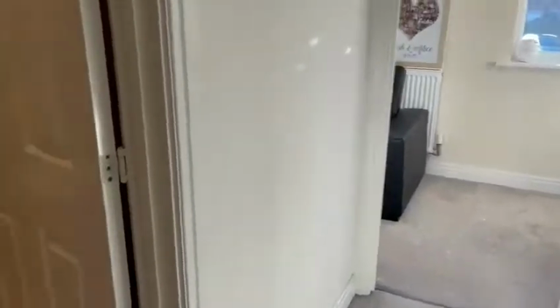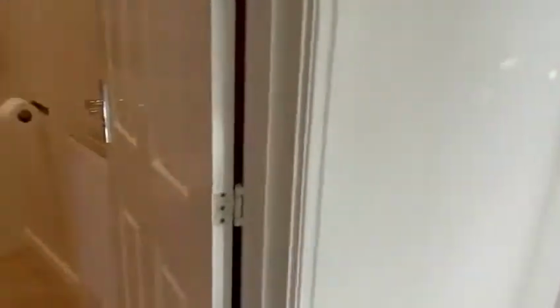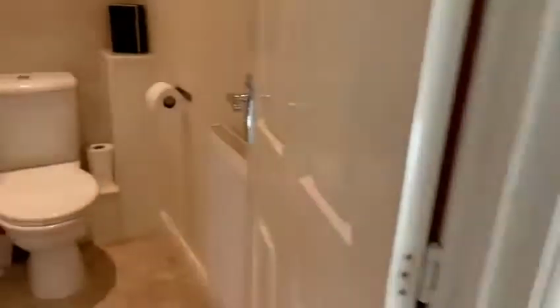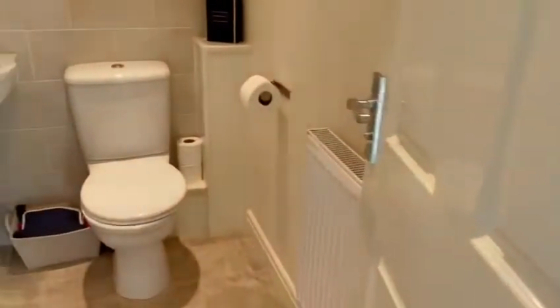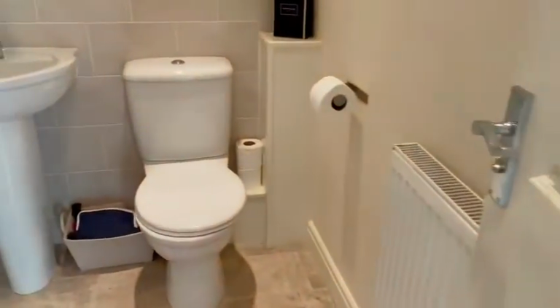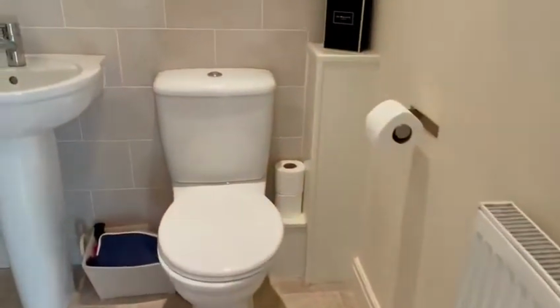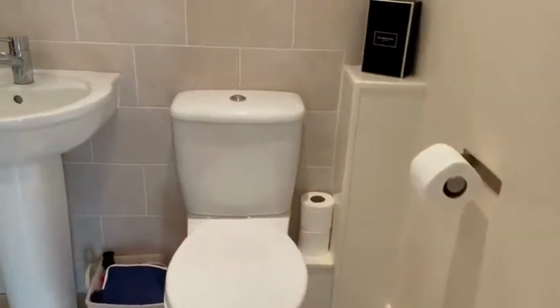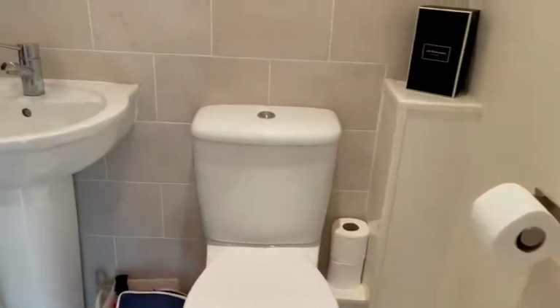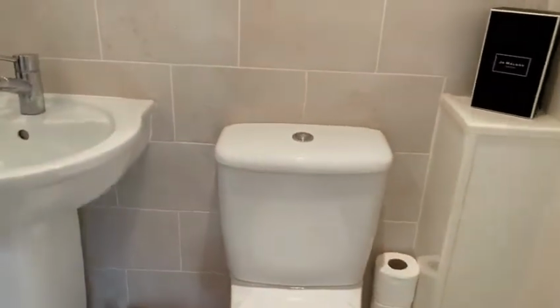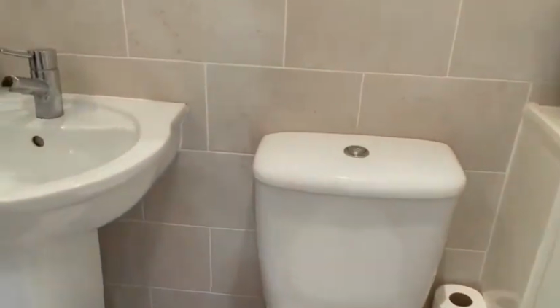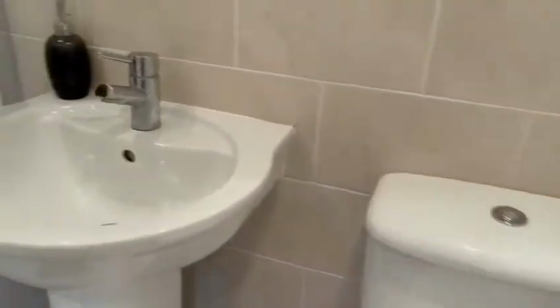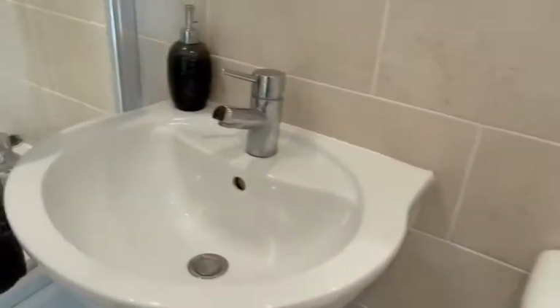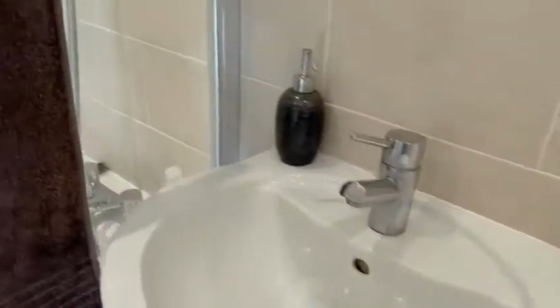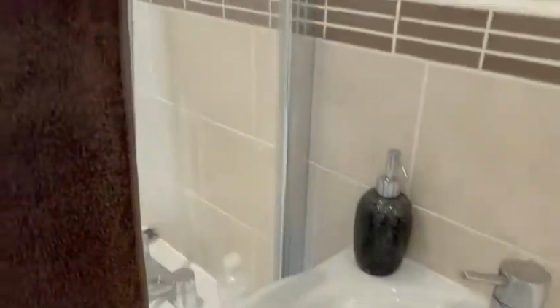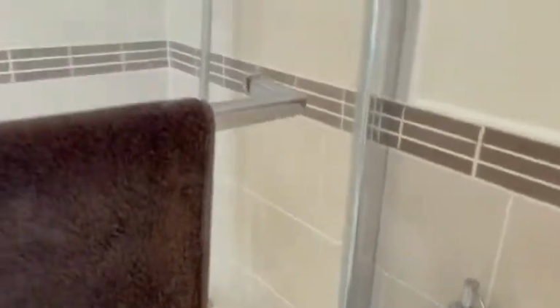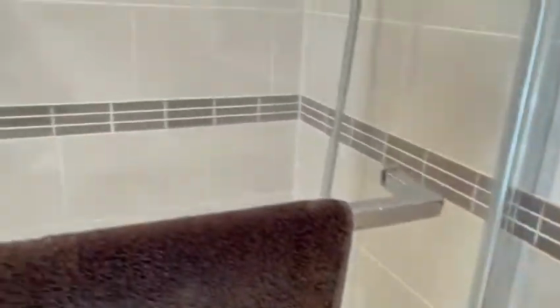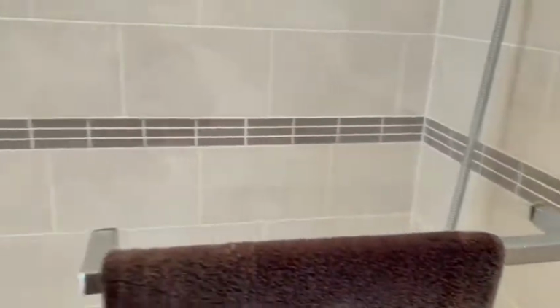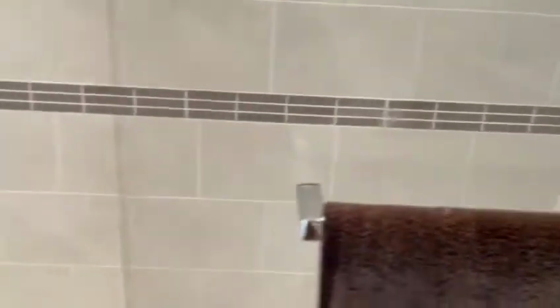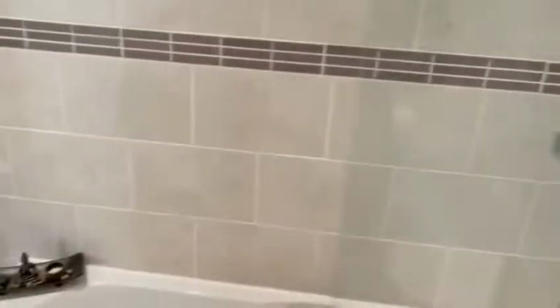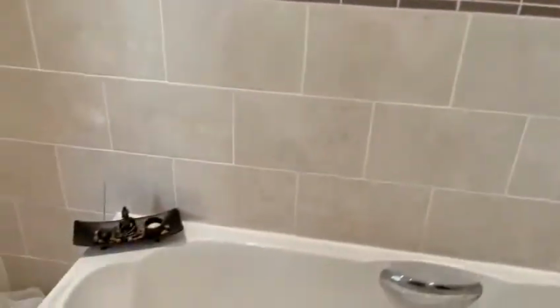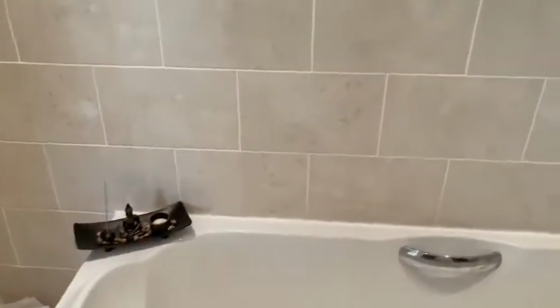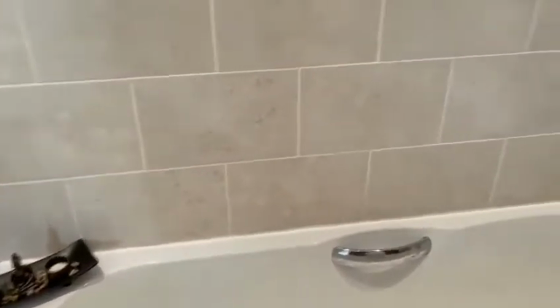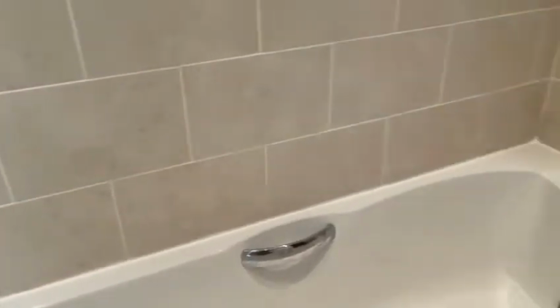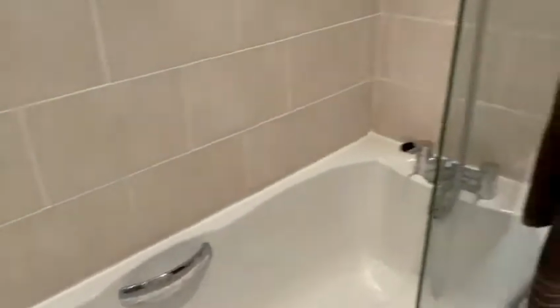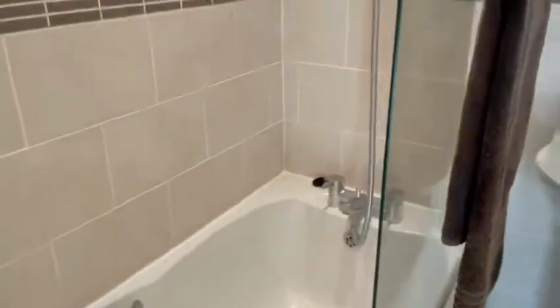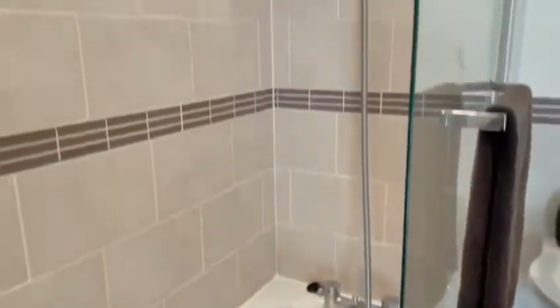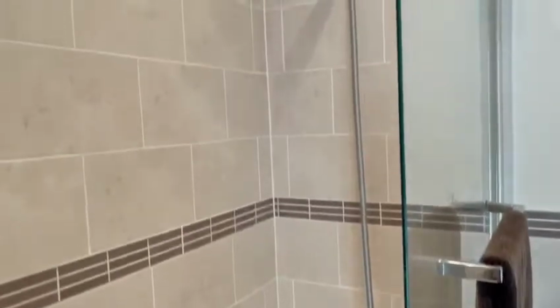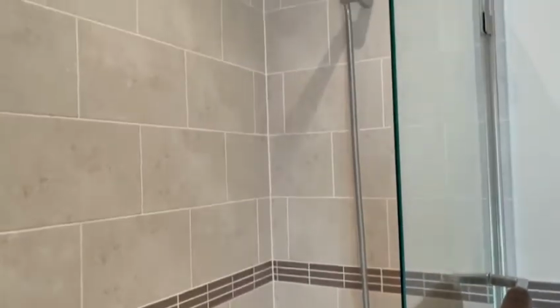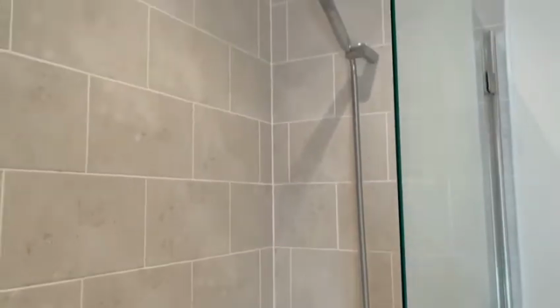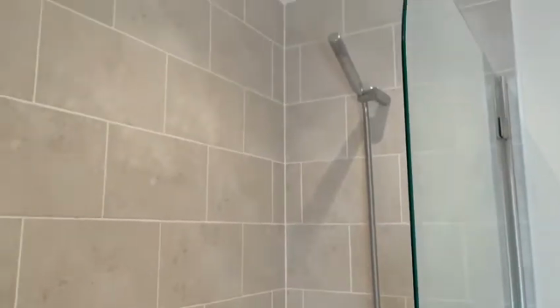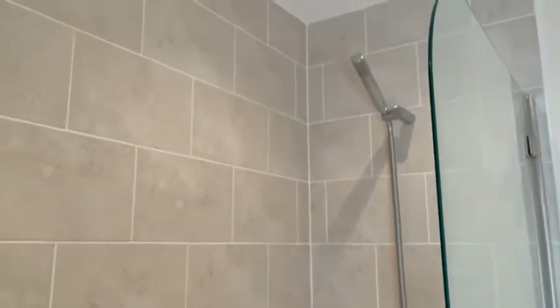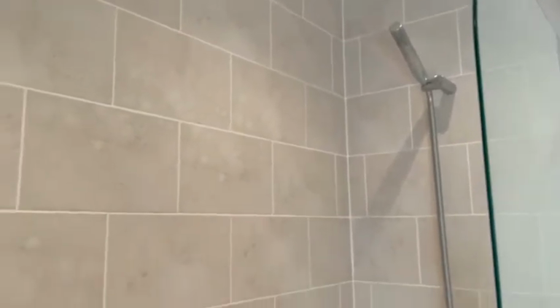And here we are into the family bathroom. This is a three-piece modern bathroom with a shower over bath, perfect for bedroom two and three to share.